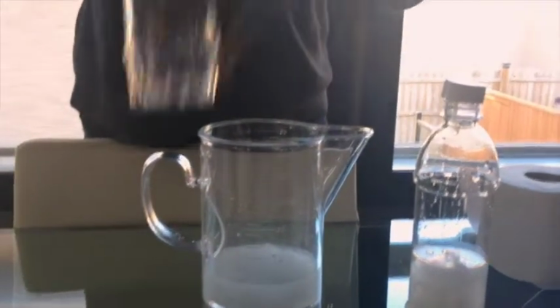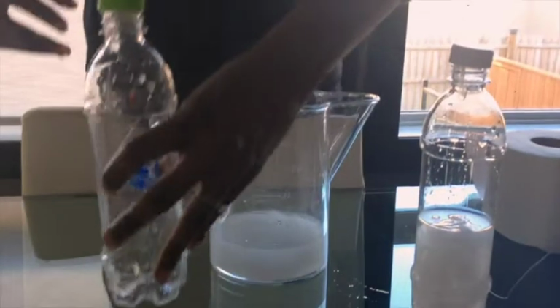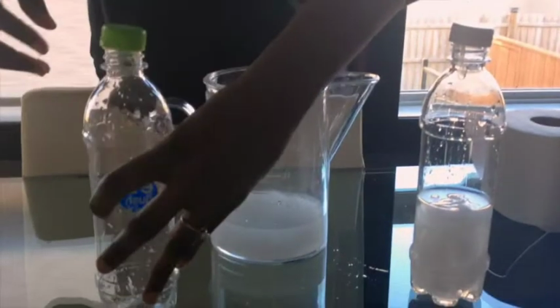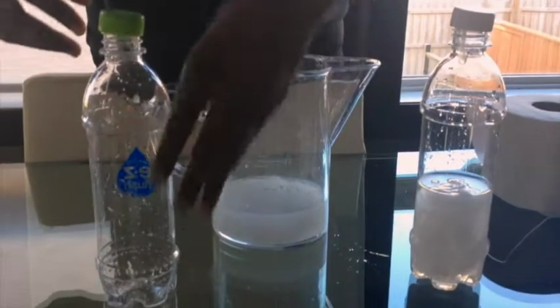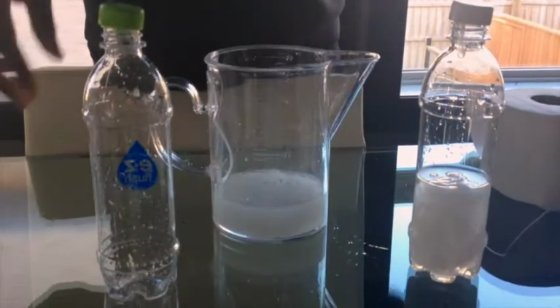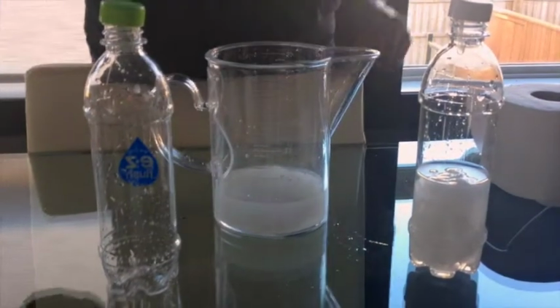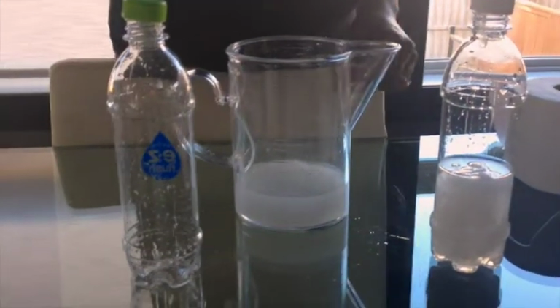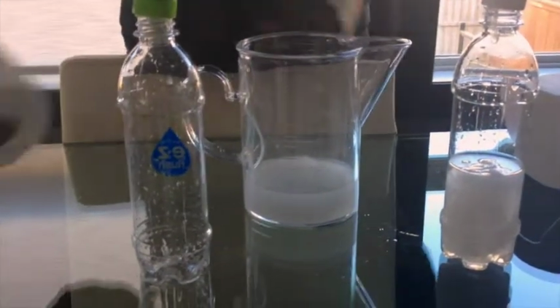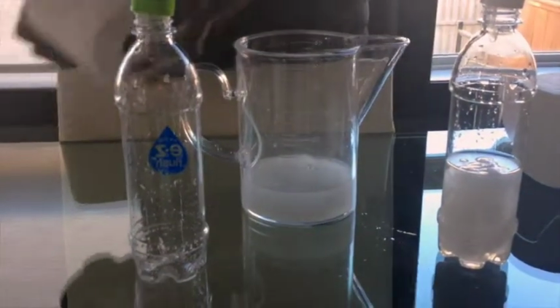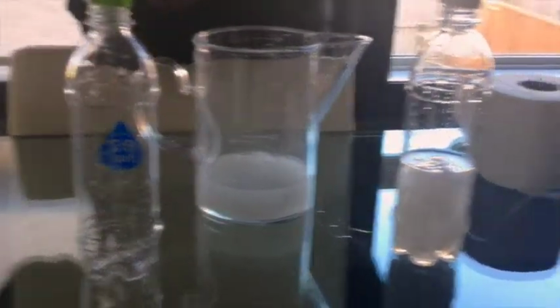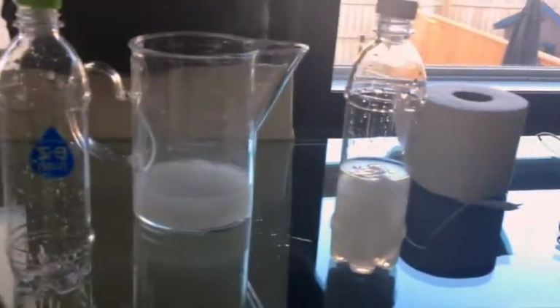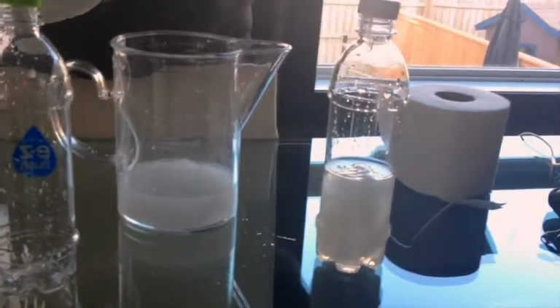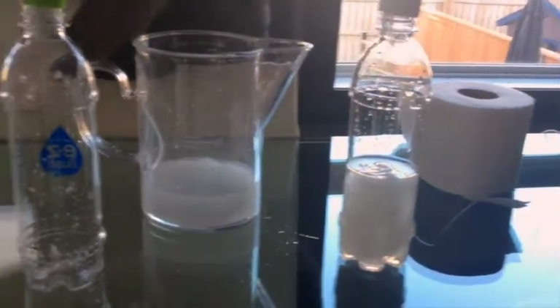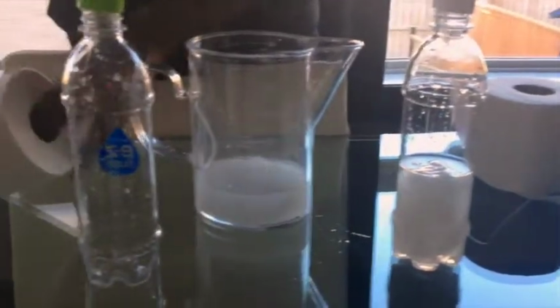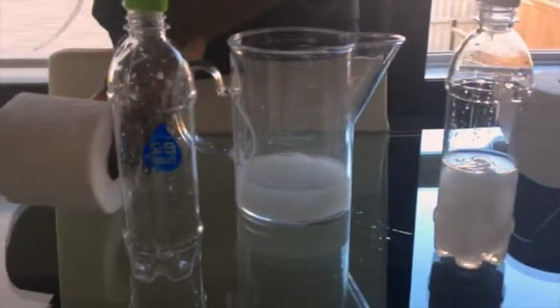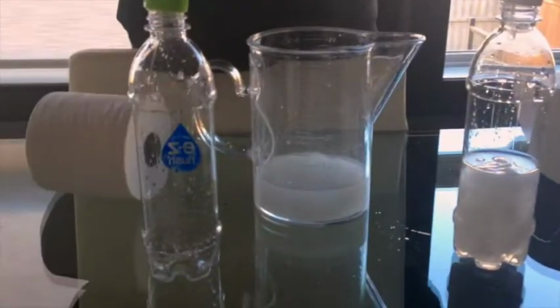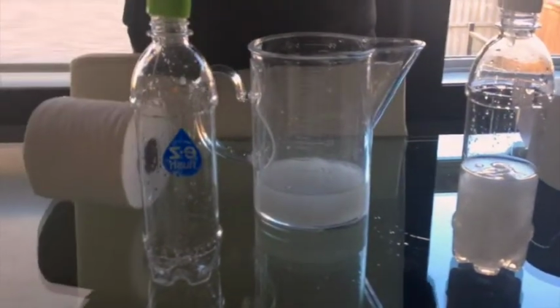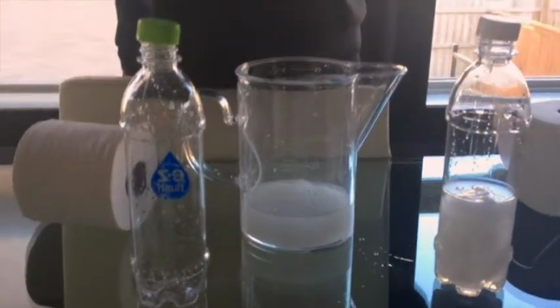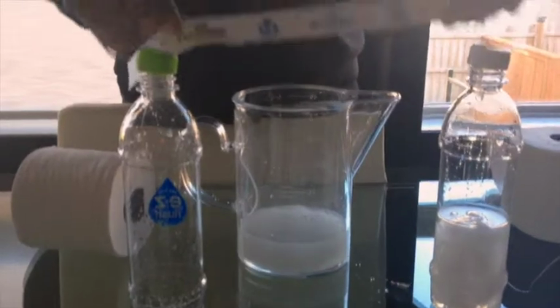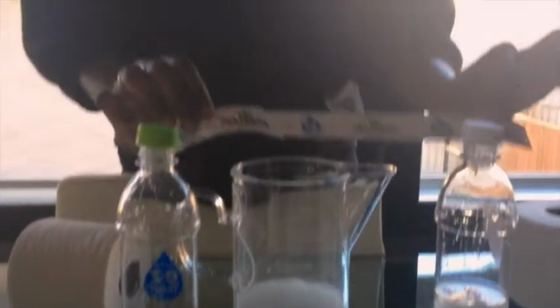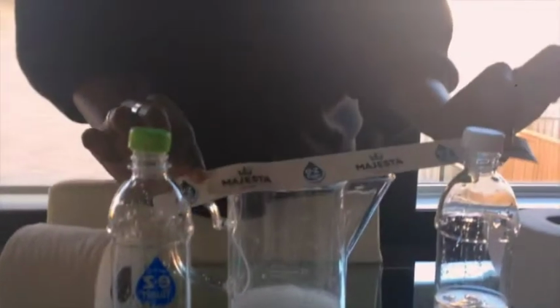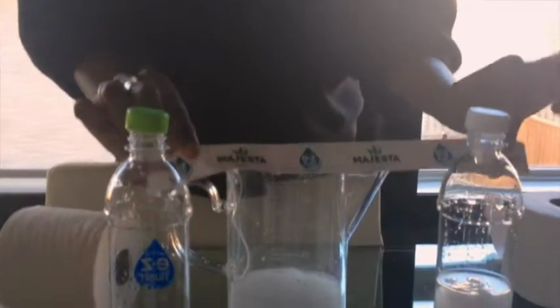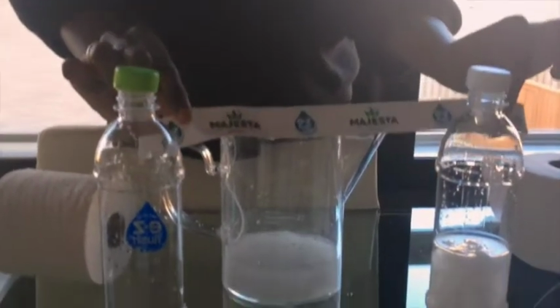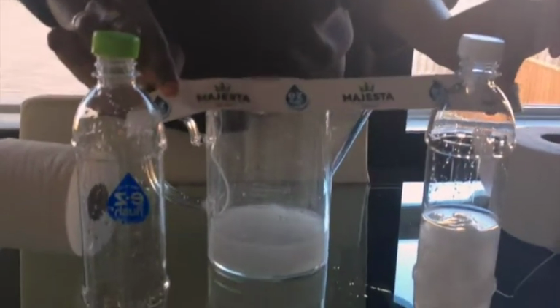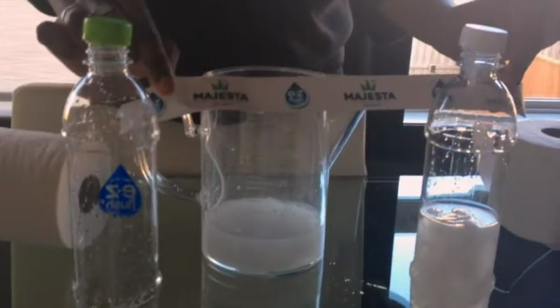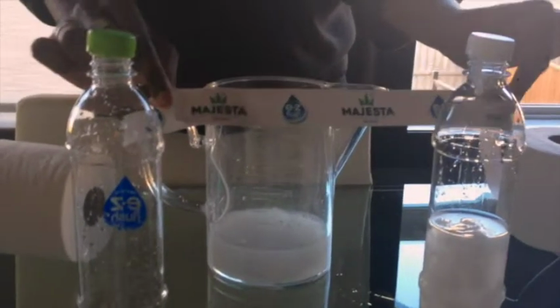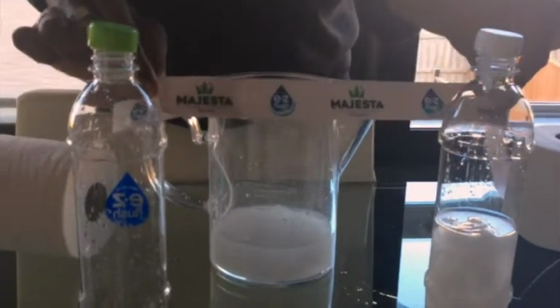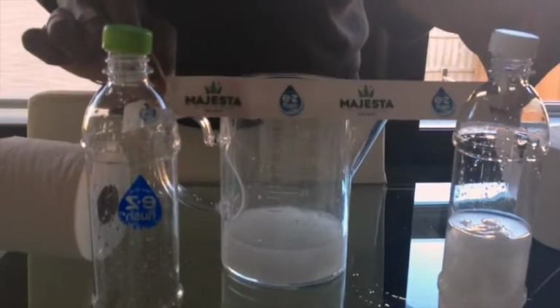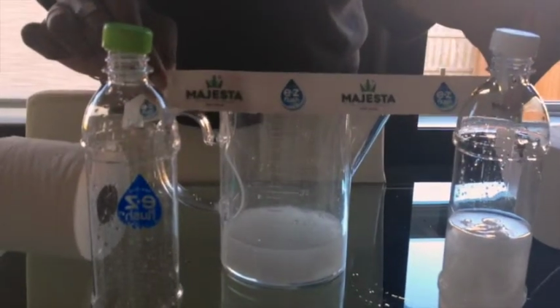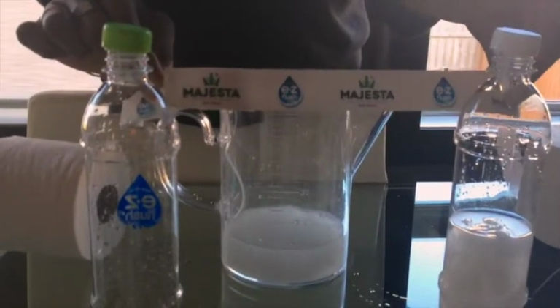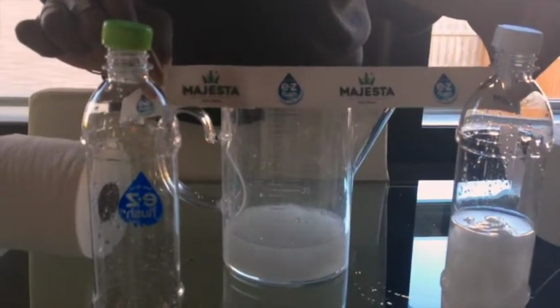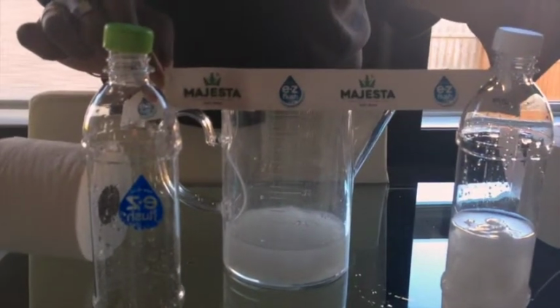So check it out folks — I think this is the type of toilet paper you want to be using in your septic system, and that is Majesta Easy Flush. So check it out.